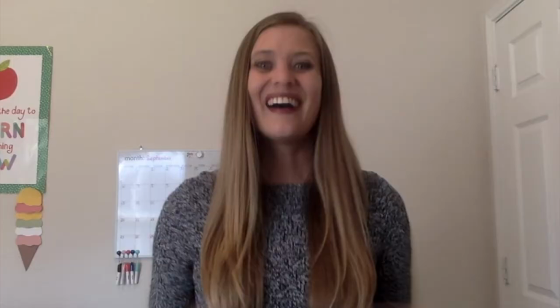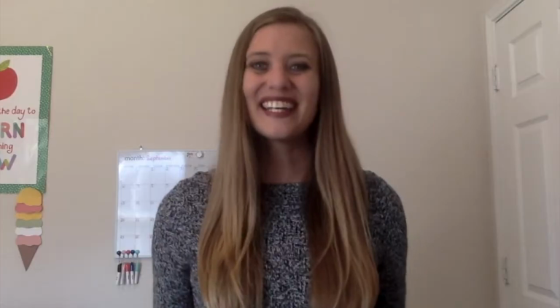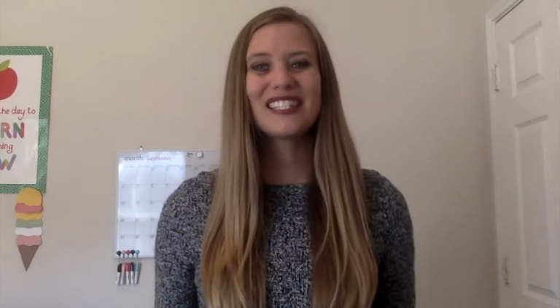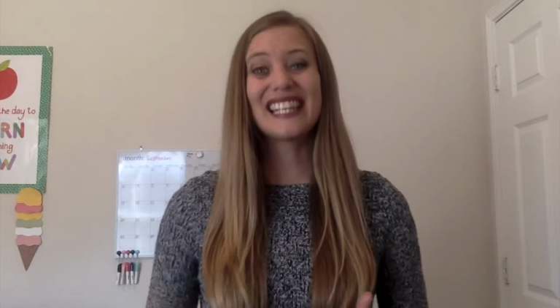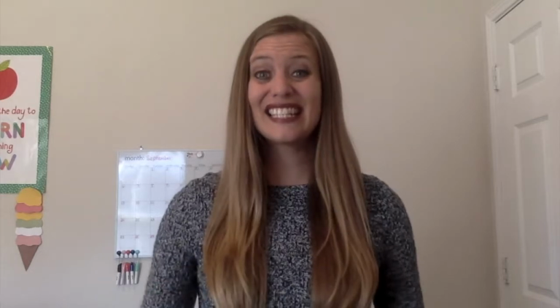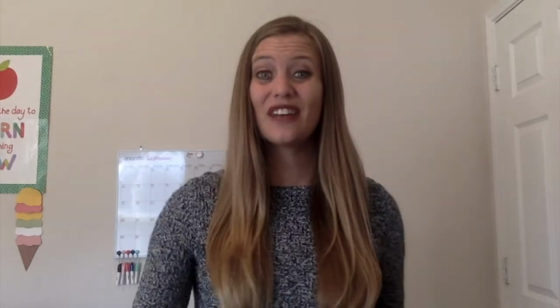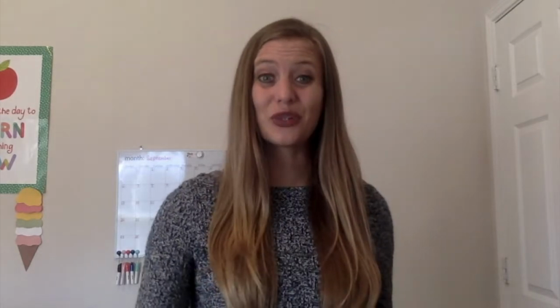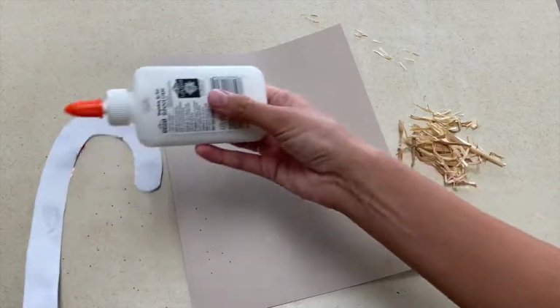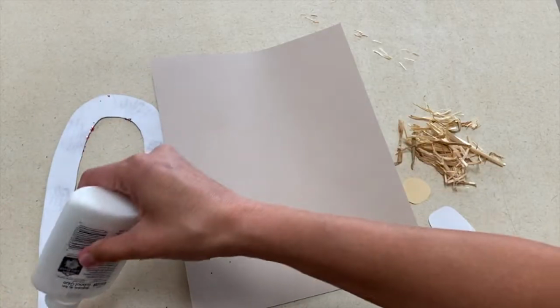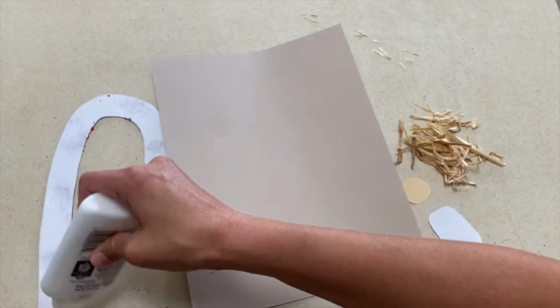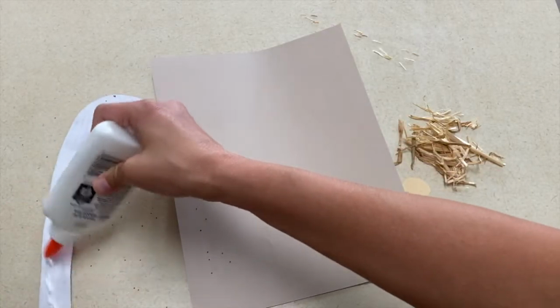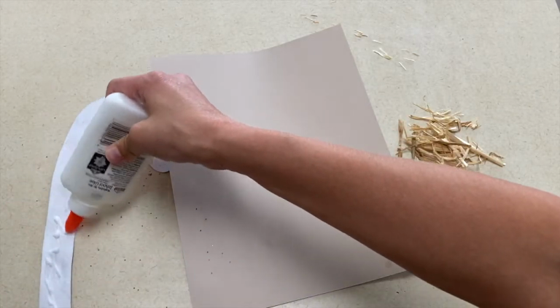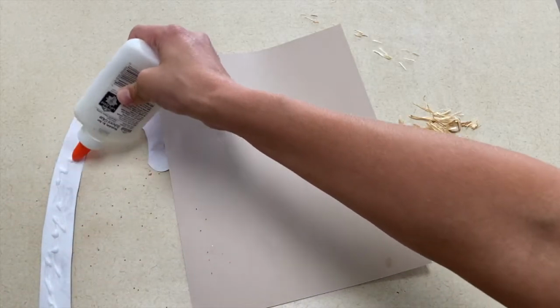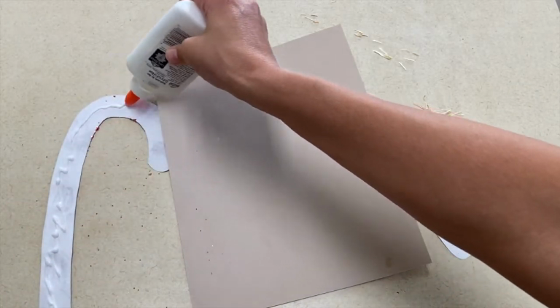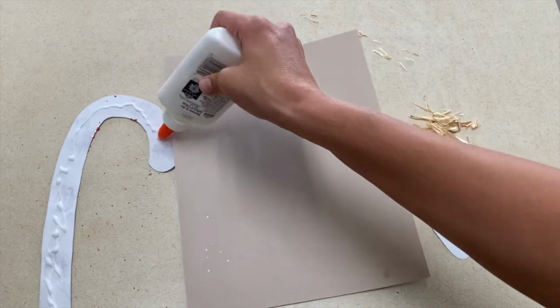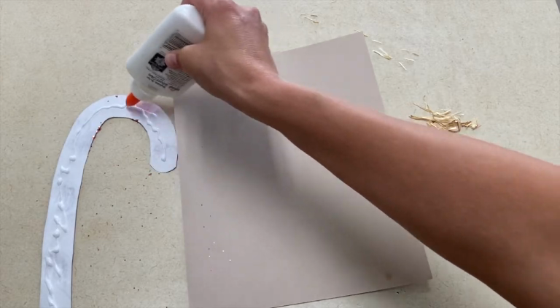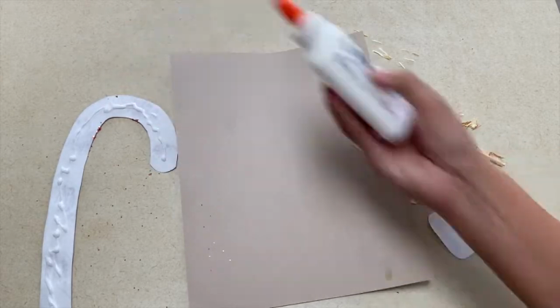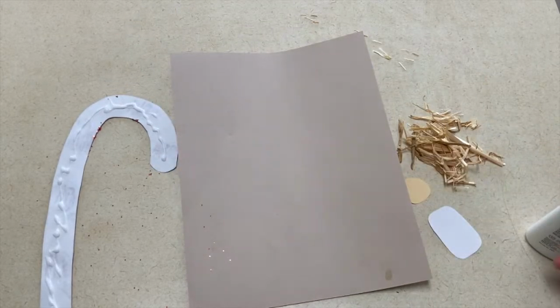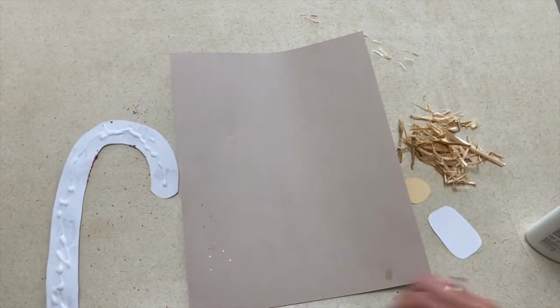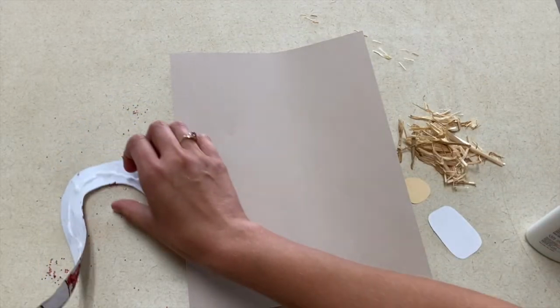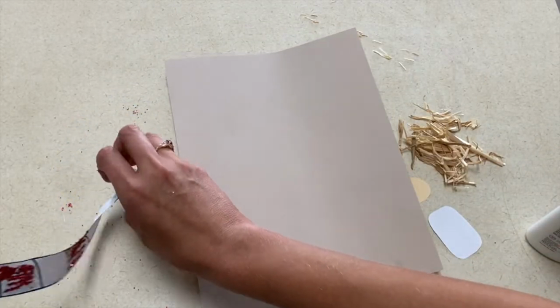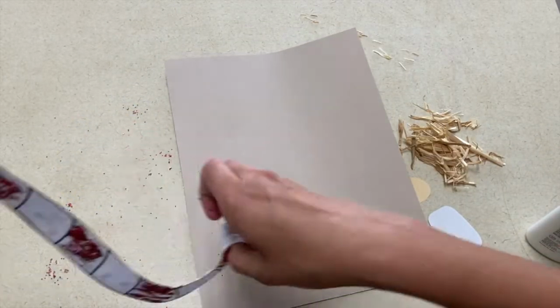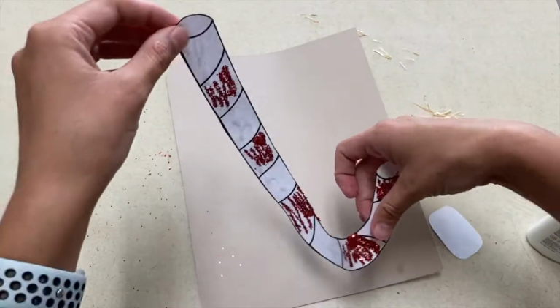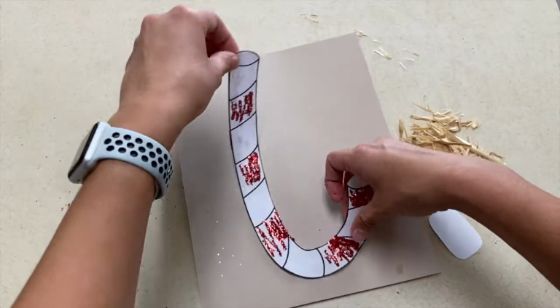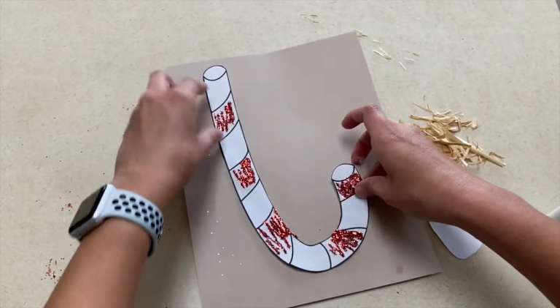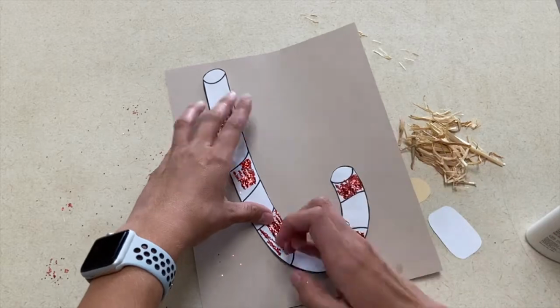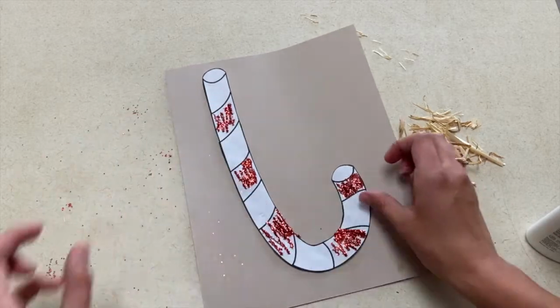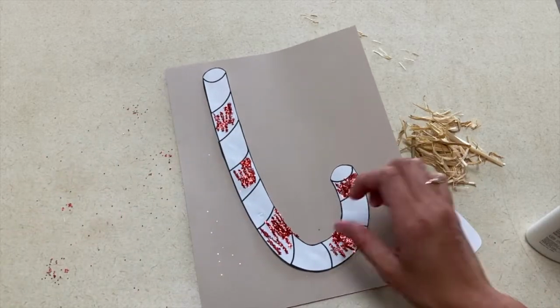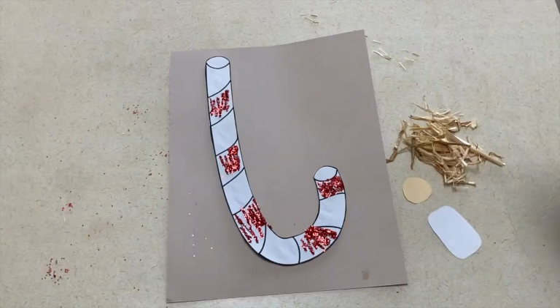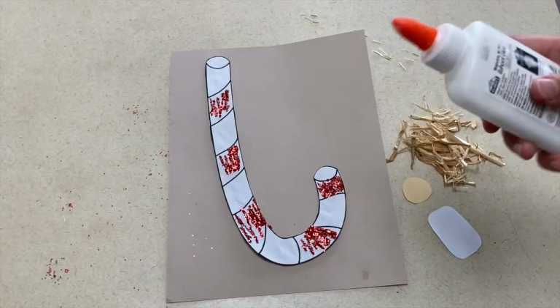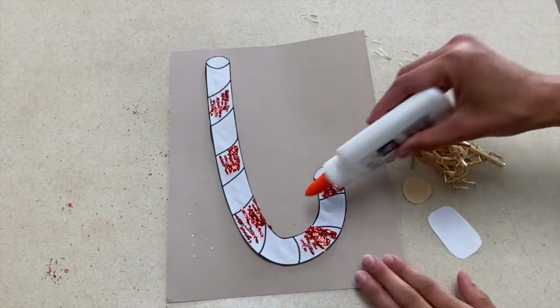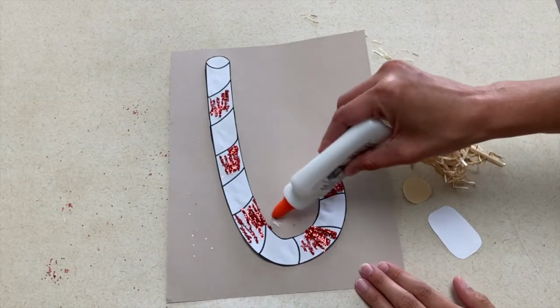Our second art project is an extension of the first one. For this art project you're going to turn your candy cane around to make a J — J for Jesus. And then you will glue a manger in the hook of the candy cane. For this manger I just used hay and construction paper.